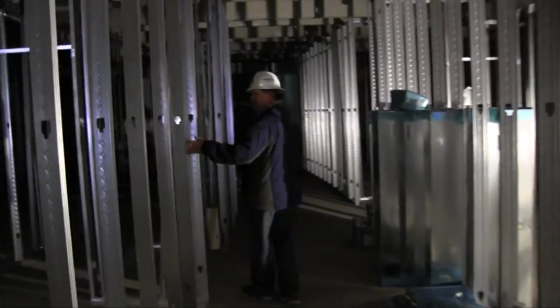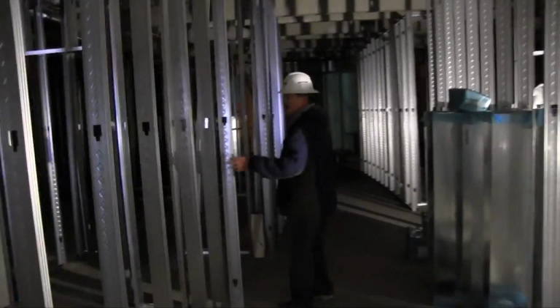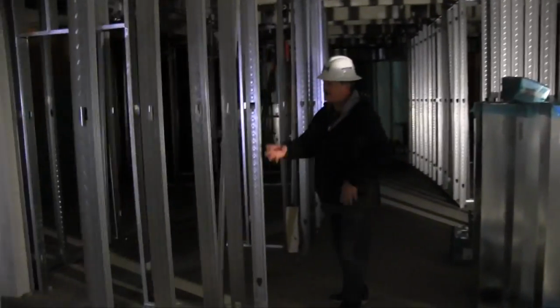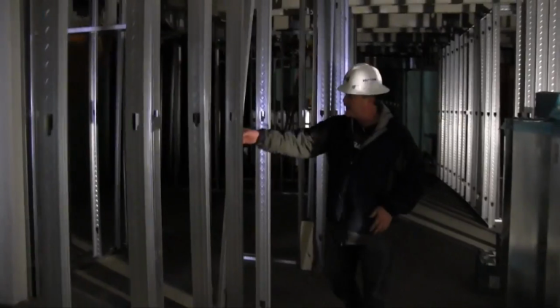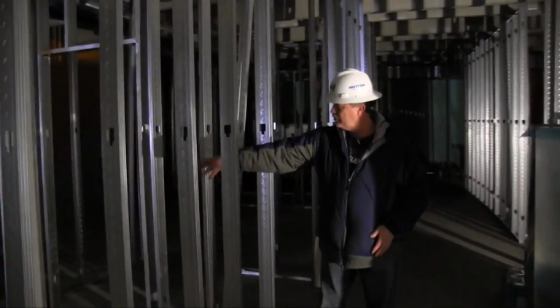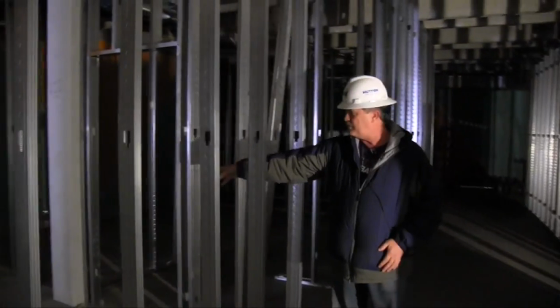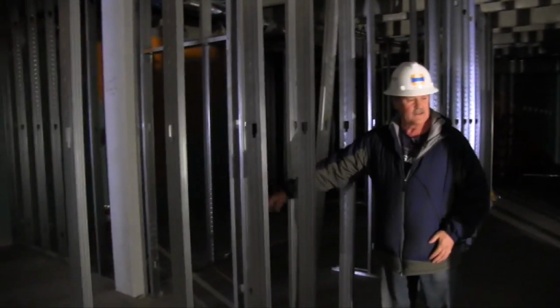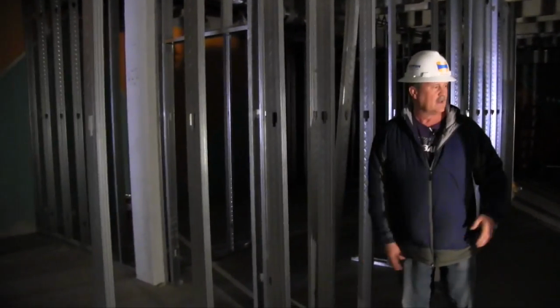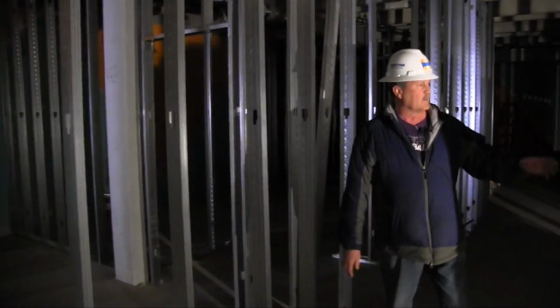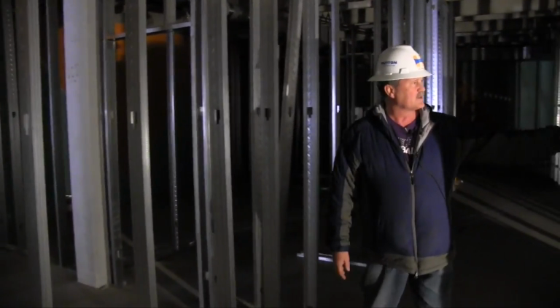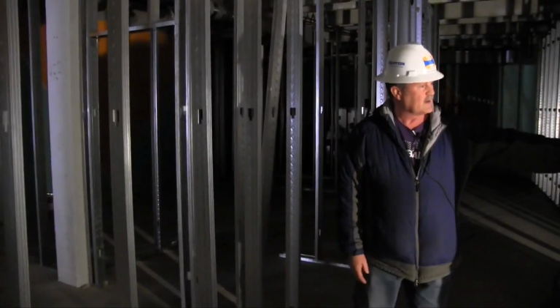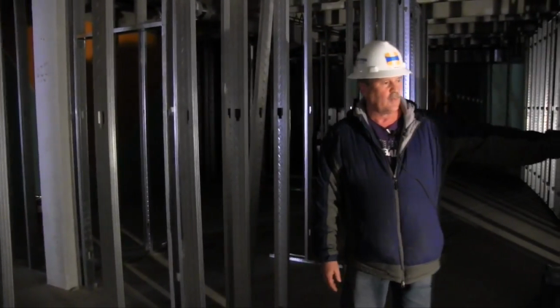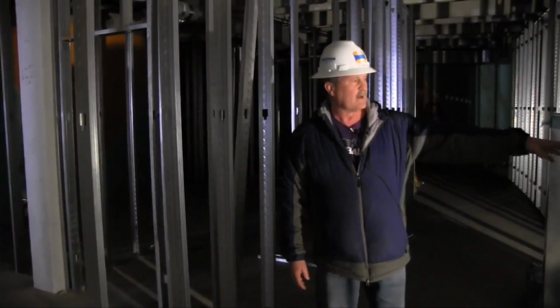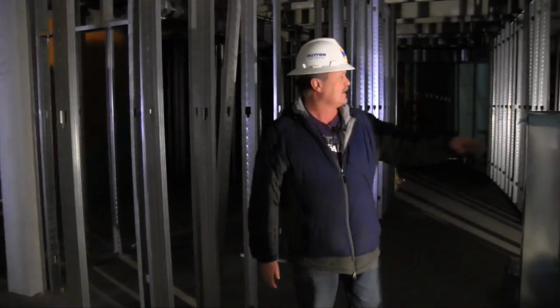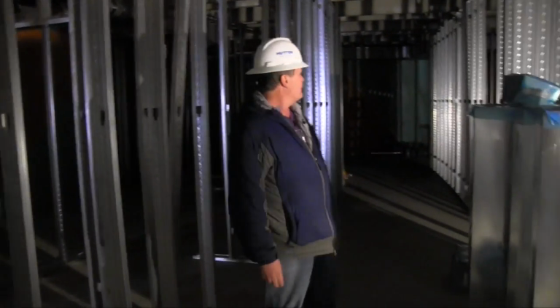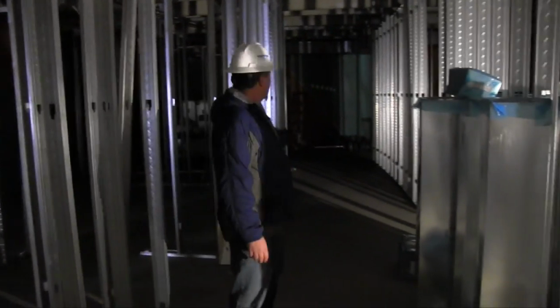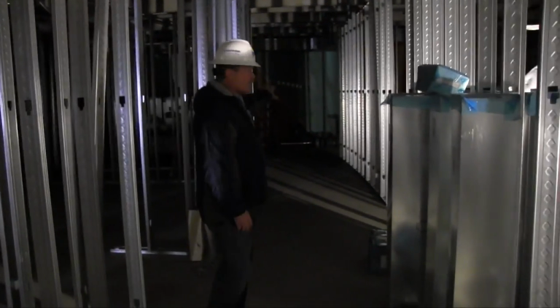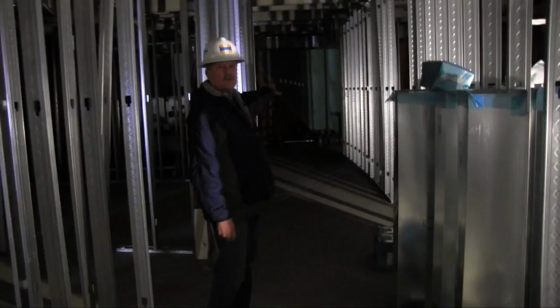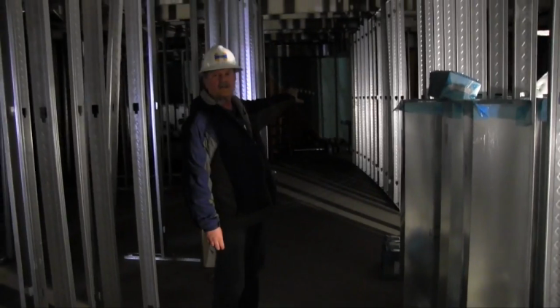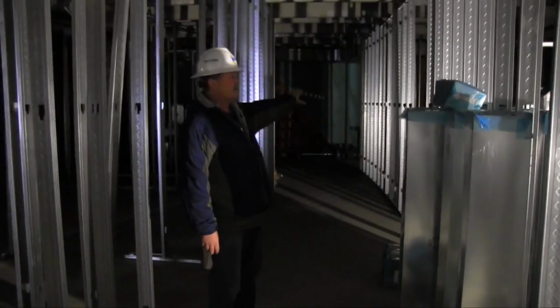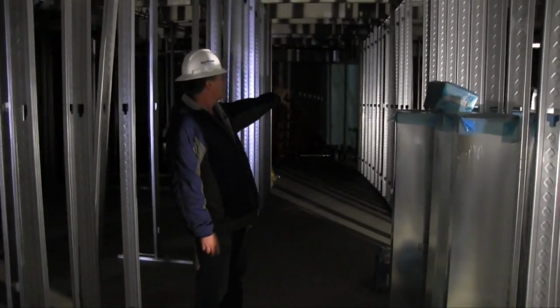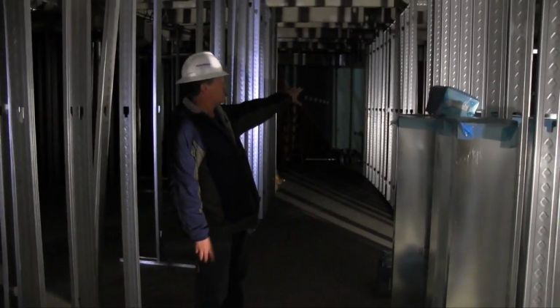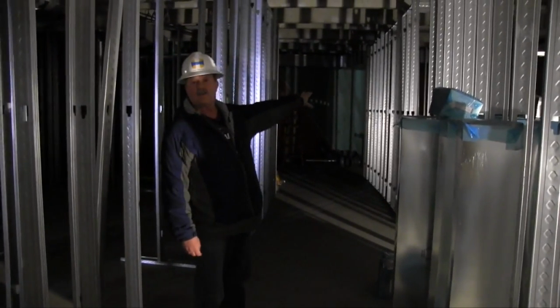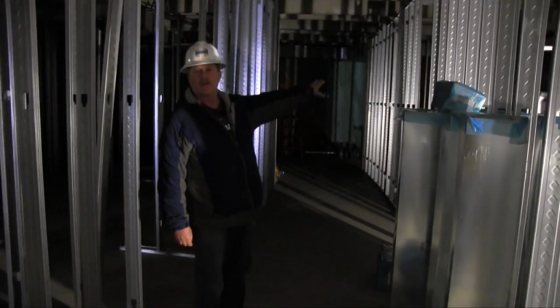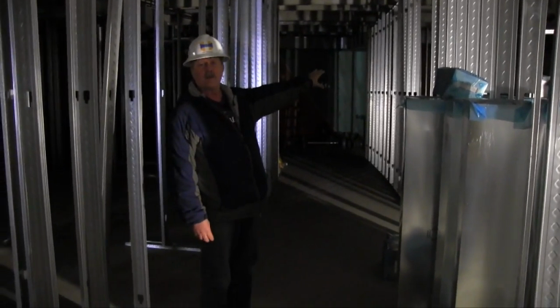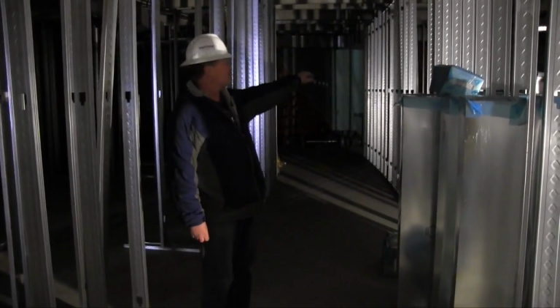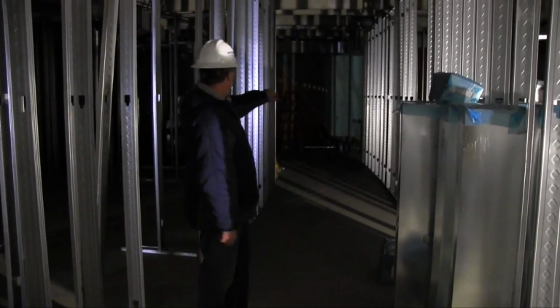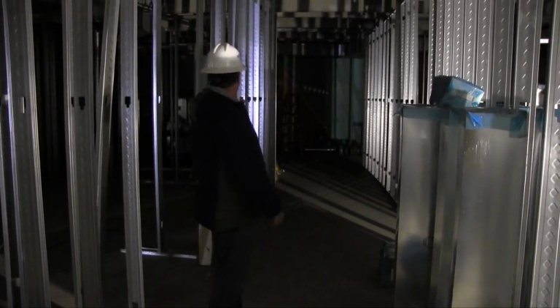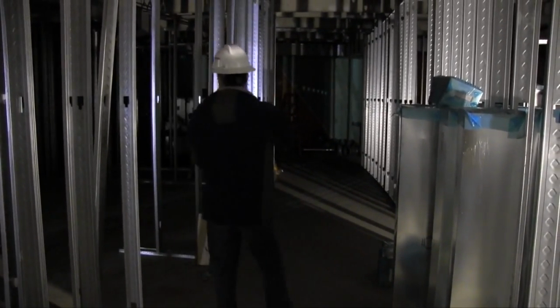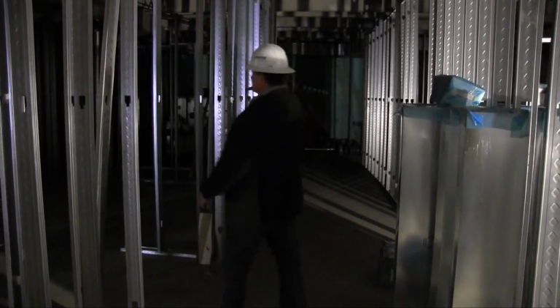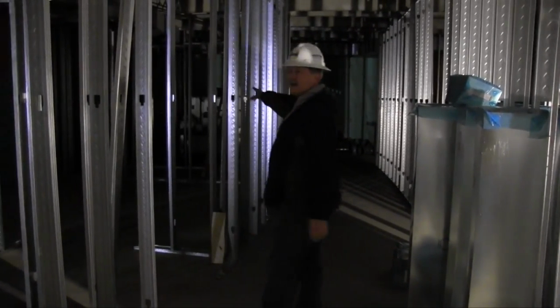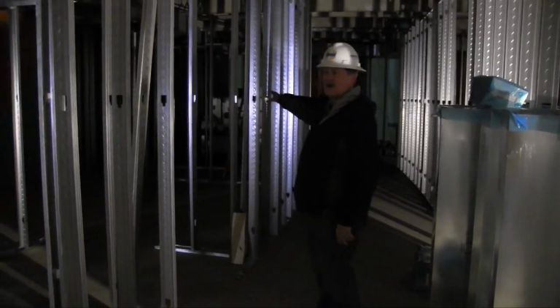Right here are the new restrooms — men's — and right there is a new restroom, women's I believe. Further to the west is storage for theater props and costume-type stuff.